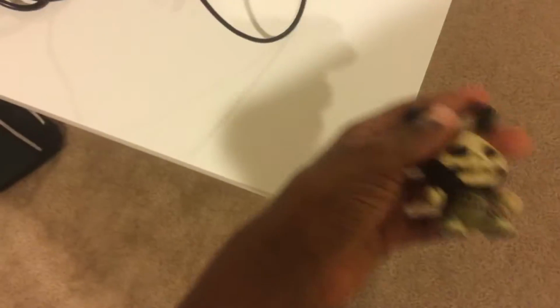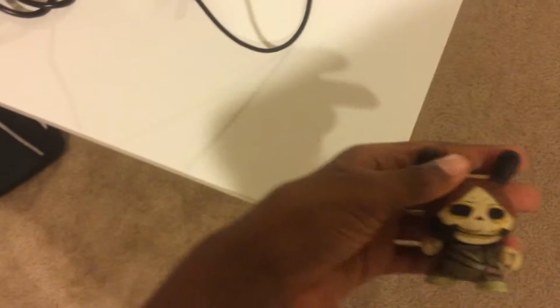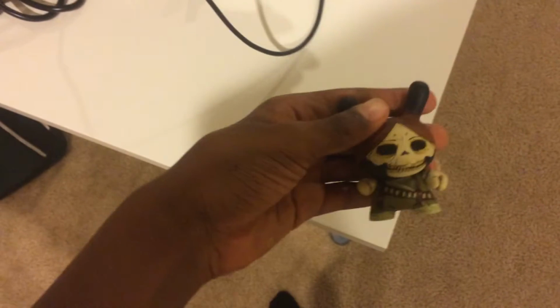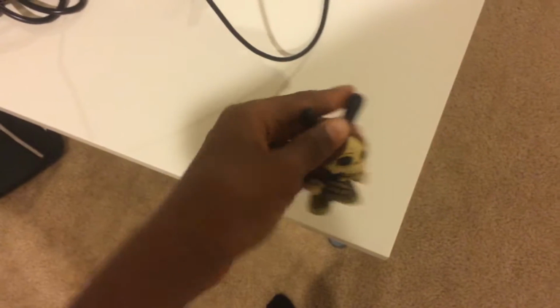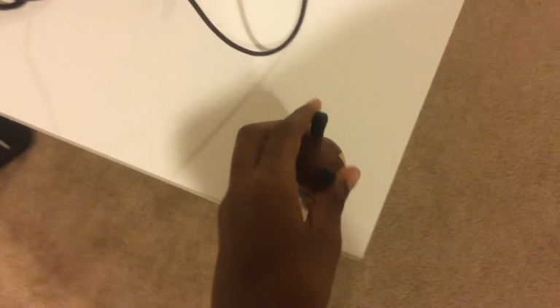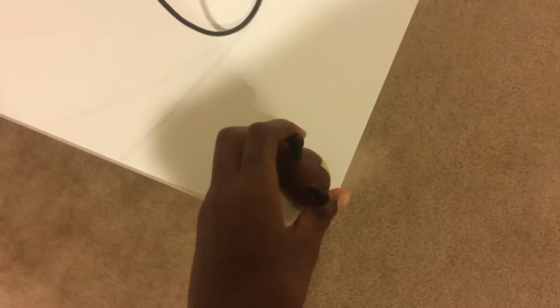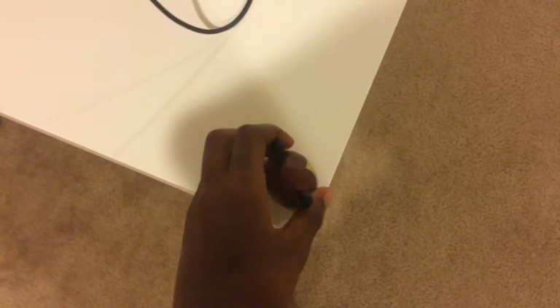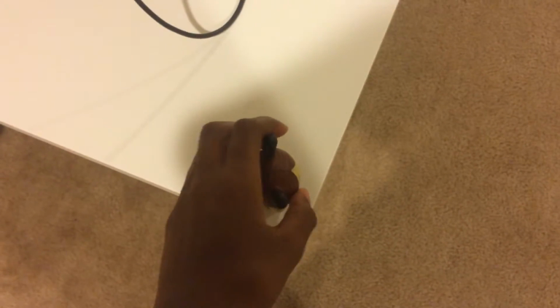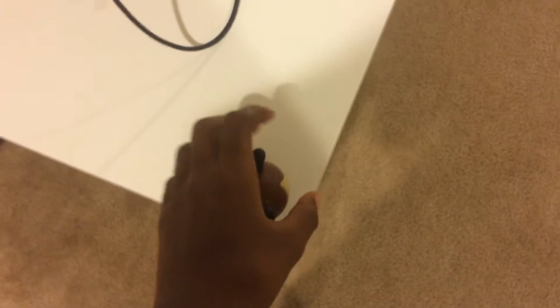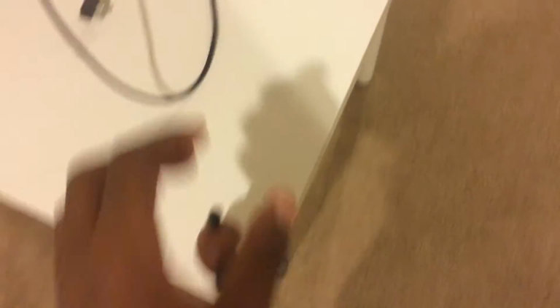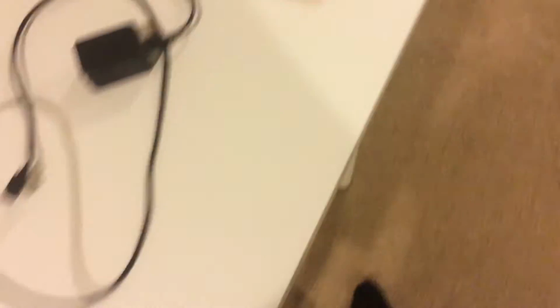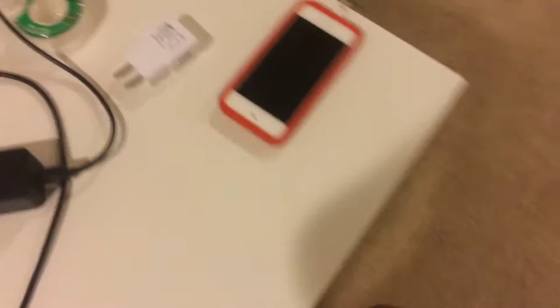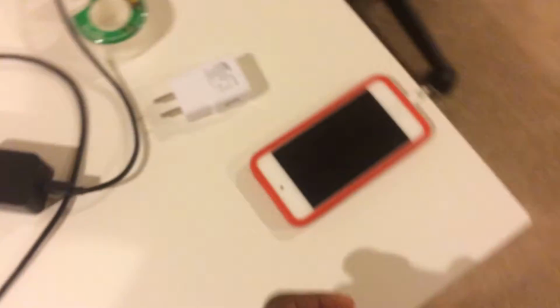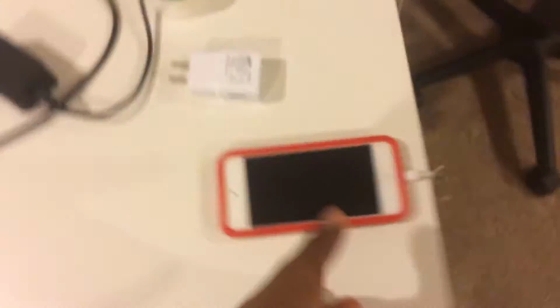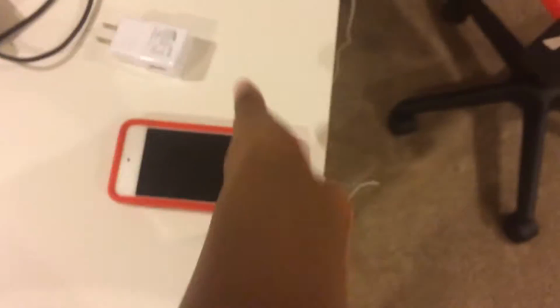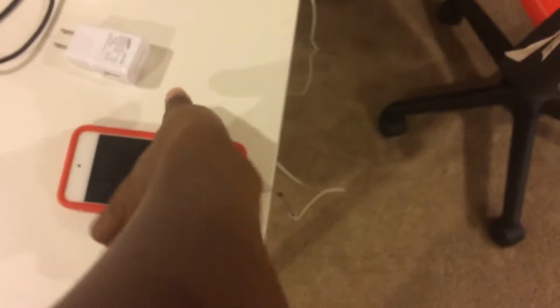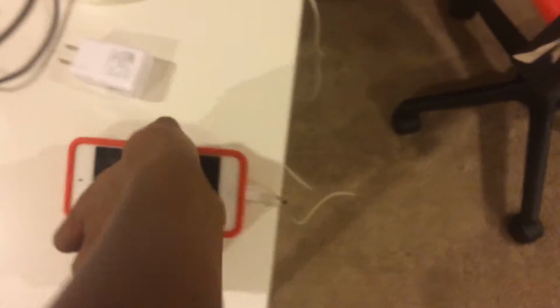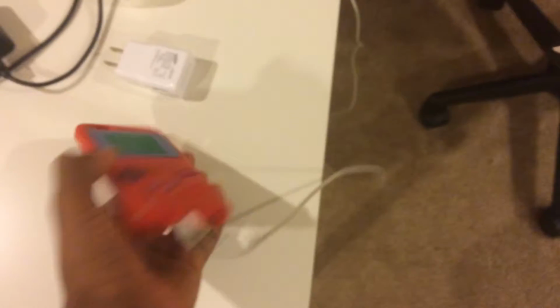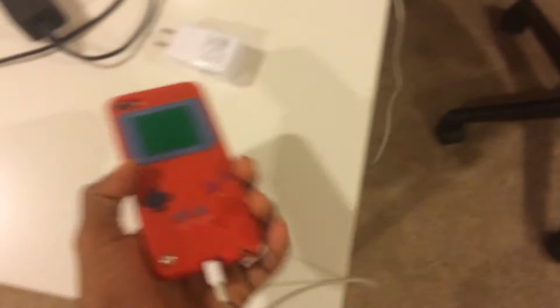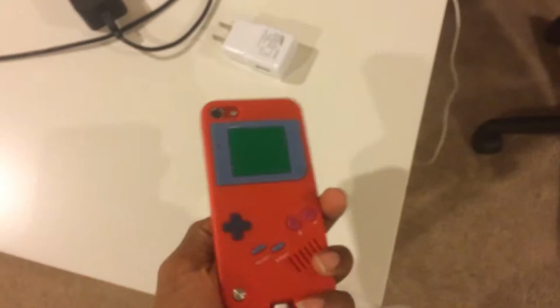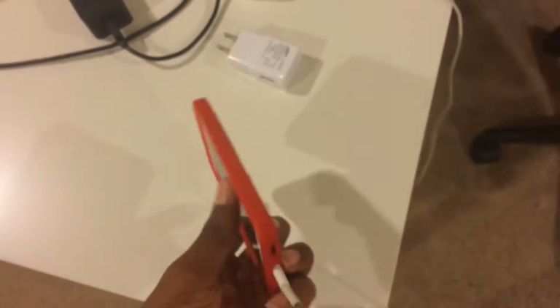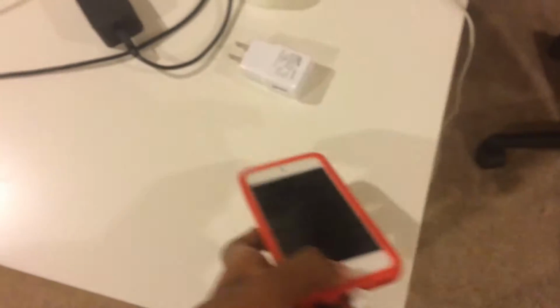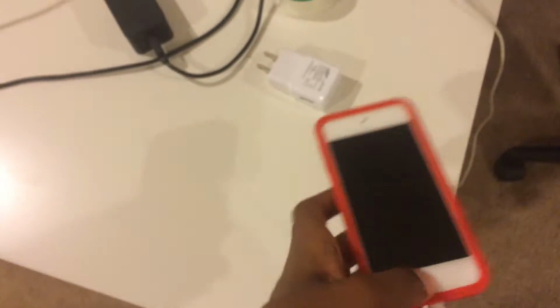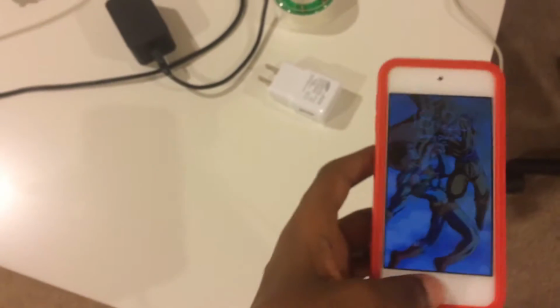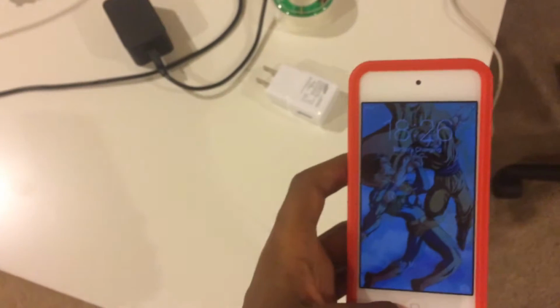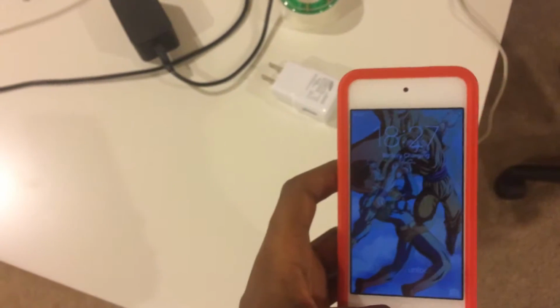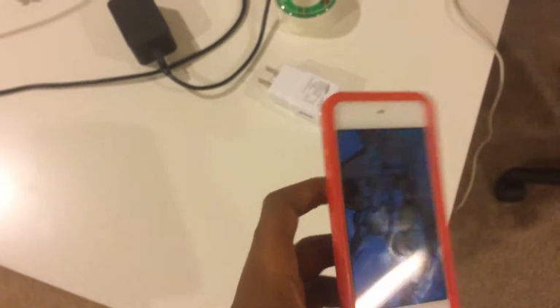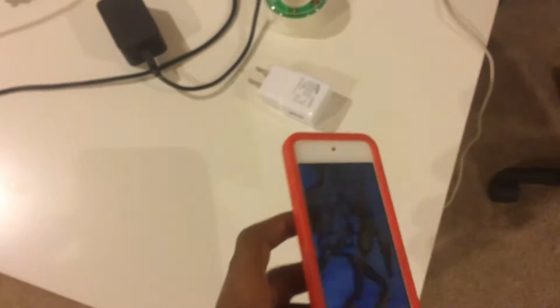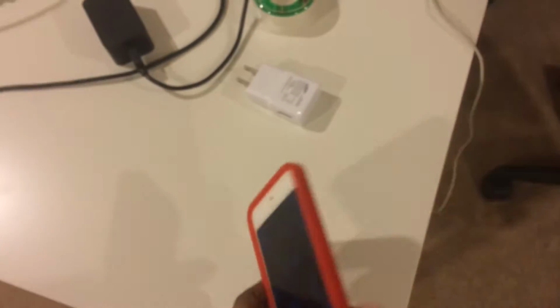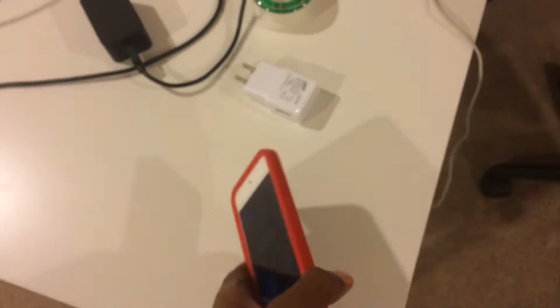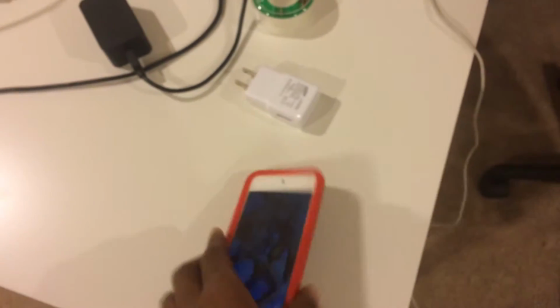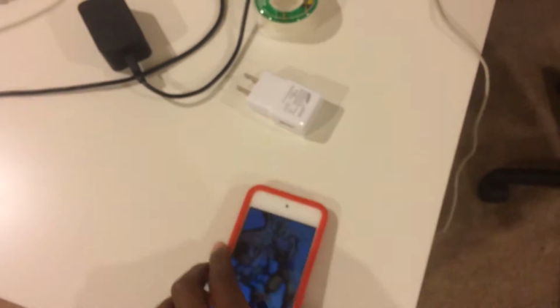Then we have some chargers. We have that dude — he keeps me in line when I need to do my homework. We have my iPod. Pretty sick.